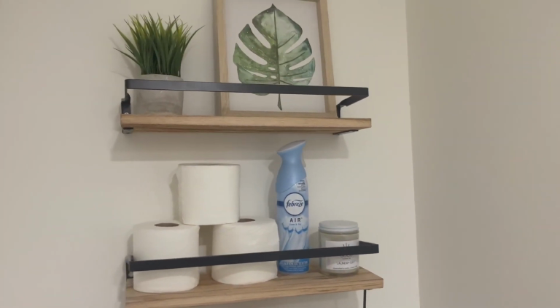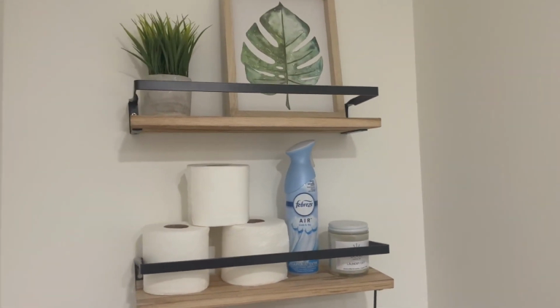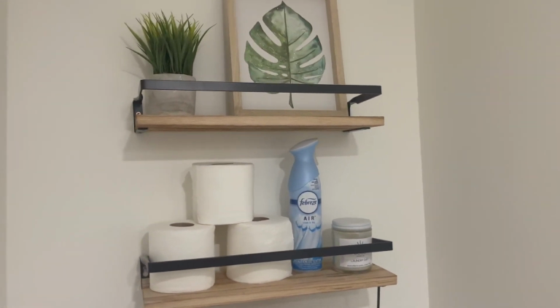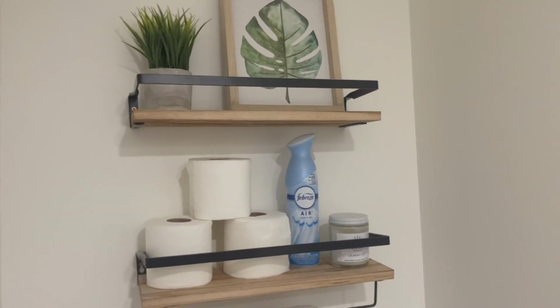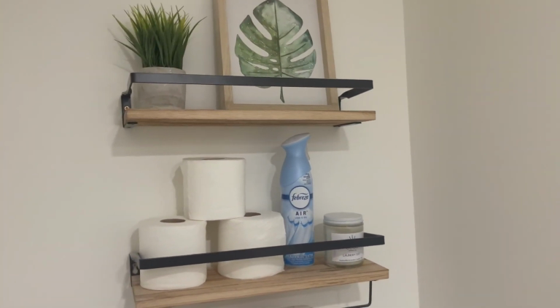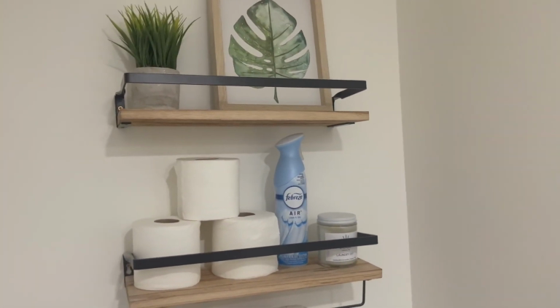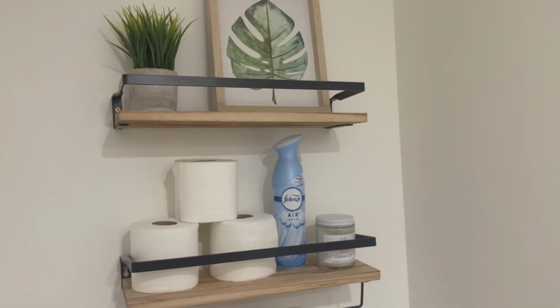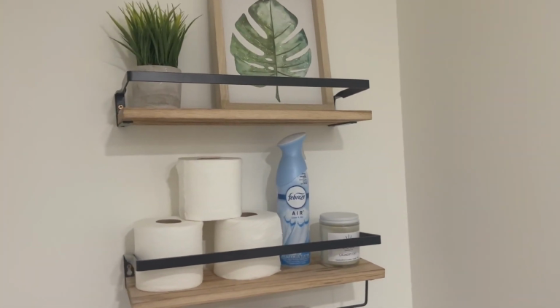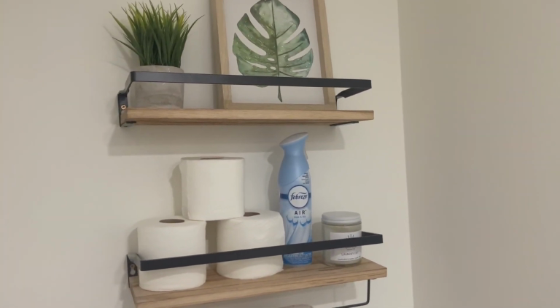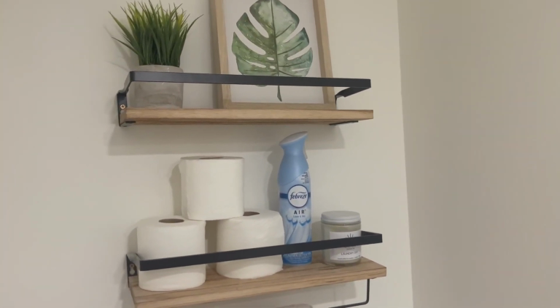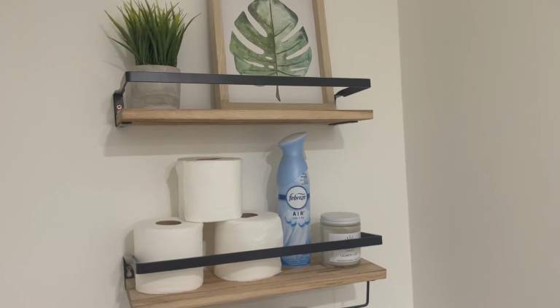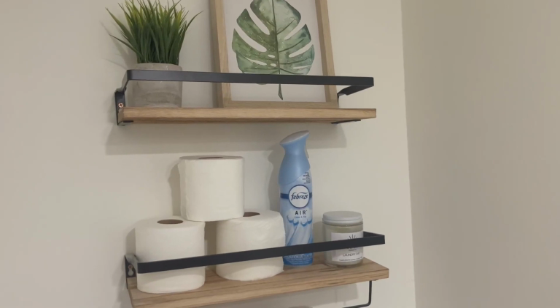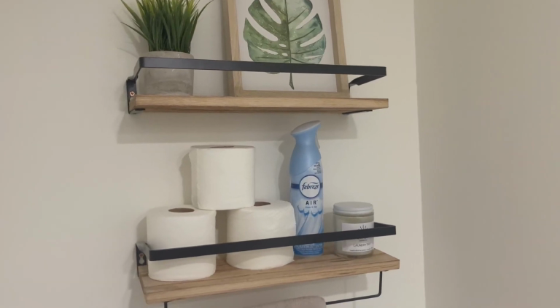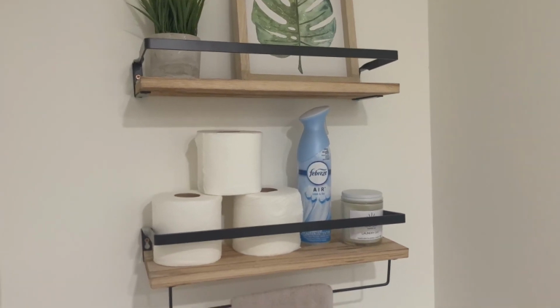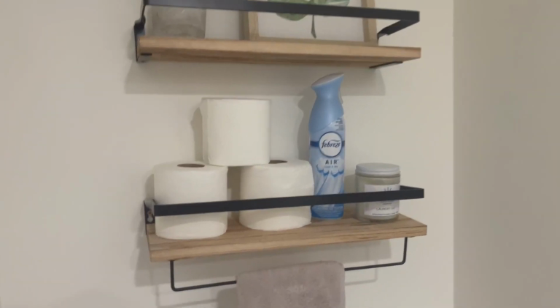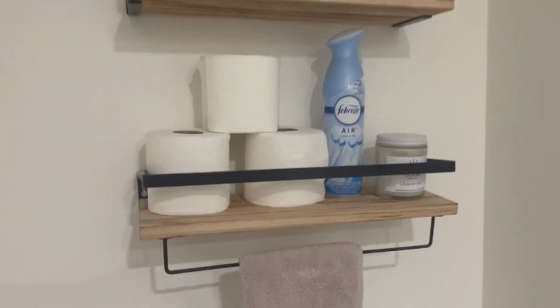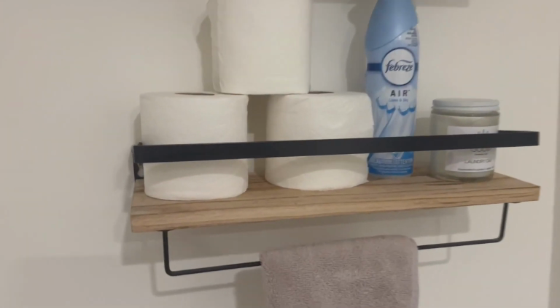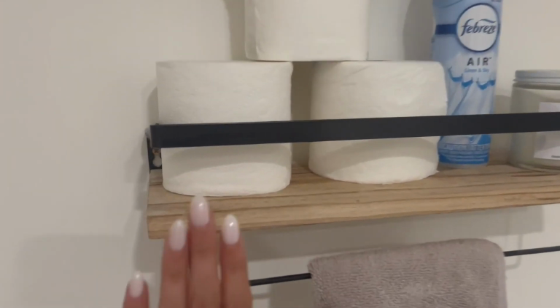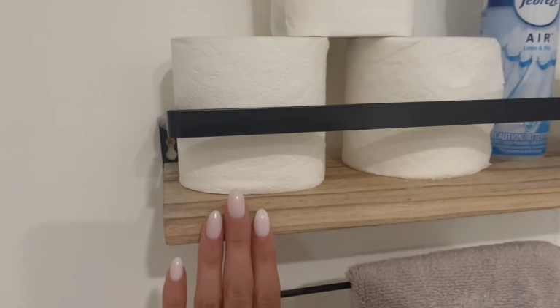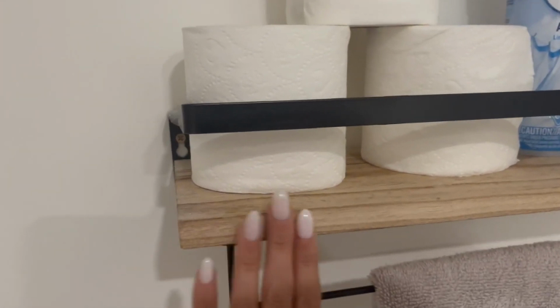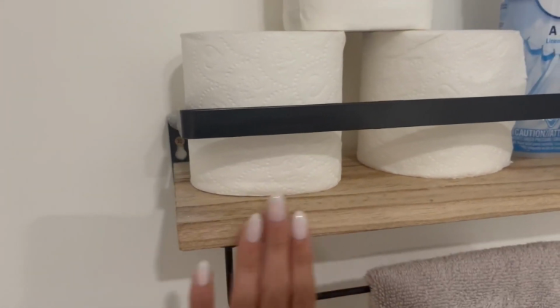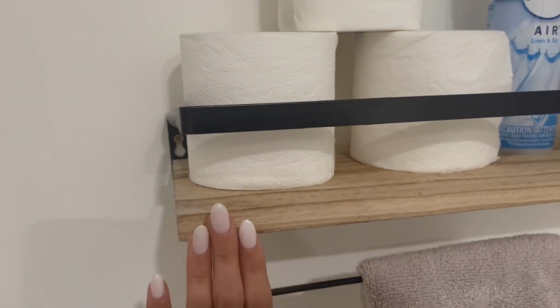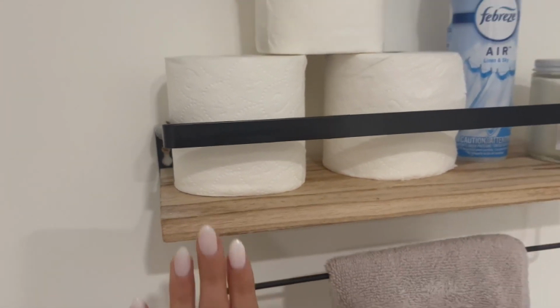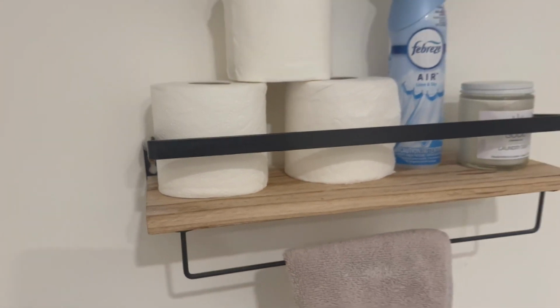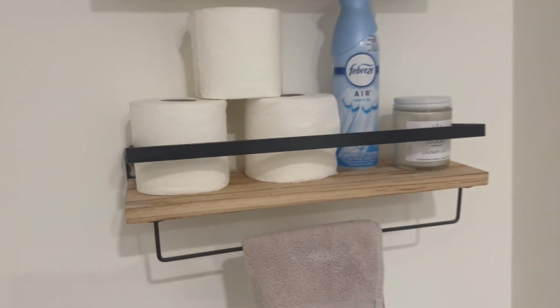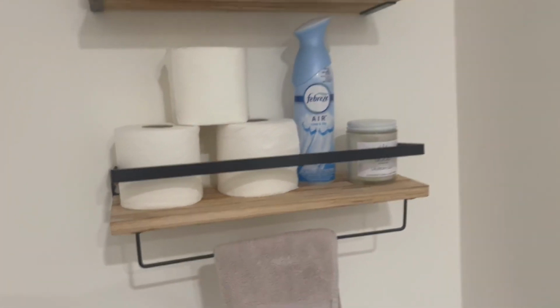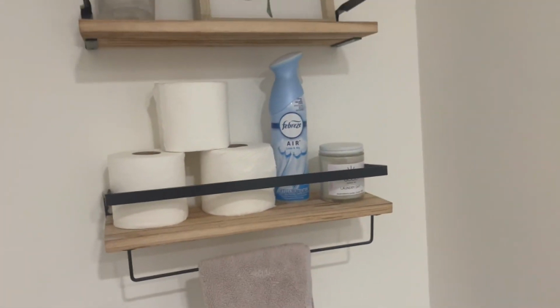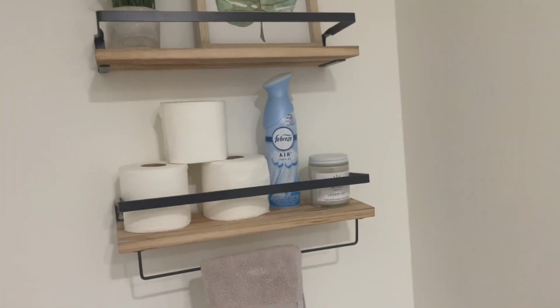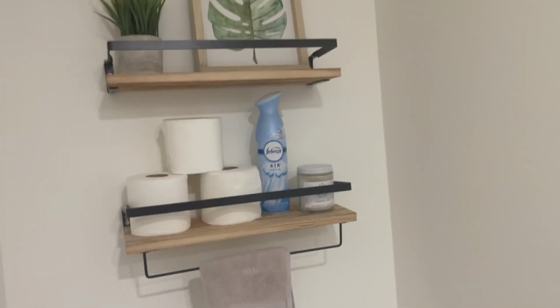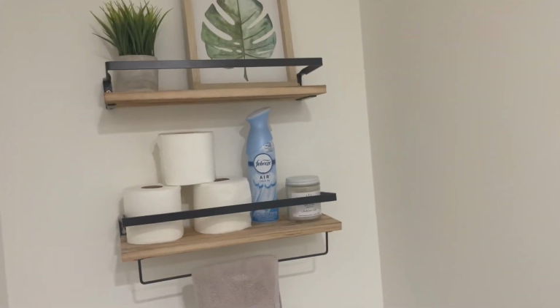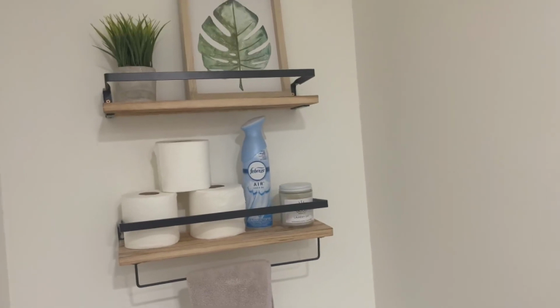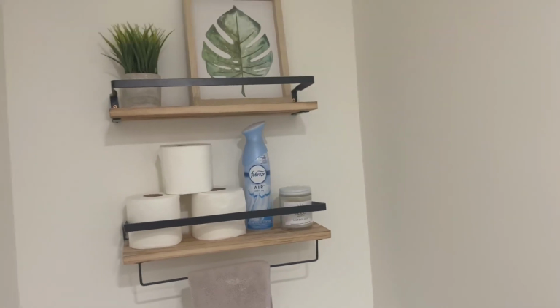These shelves come in a bunch of different colors. We decided to go with the light wash color to match our bathroom style.